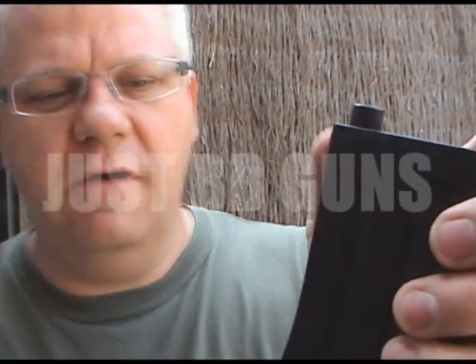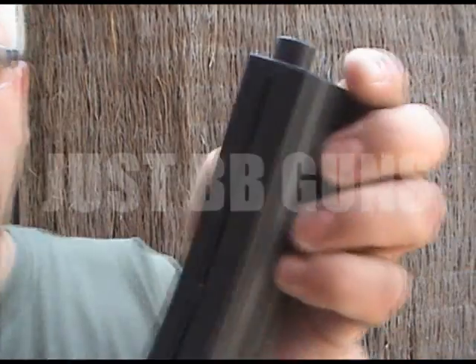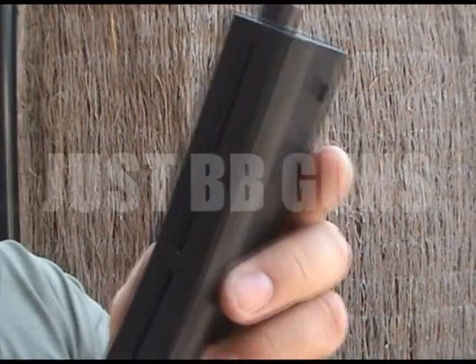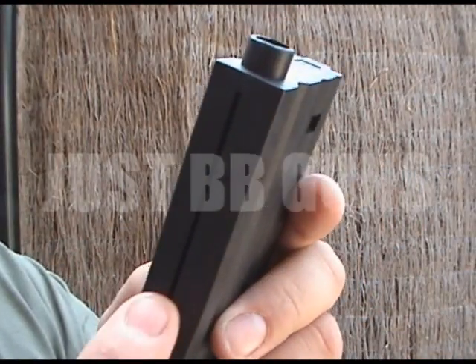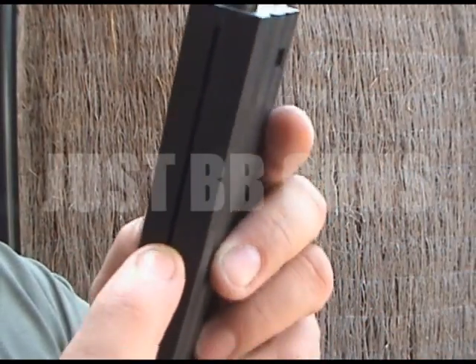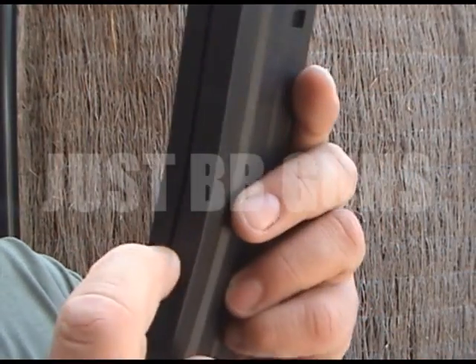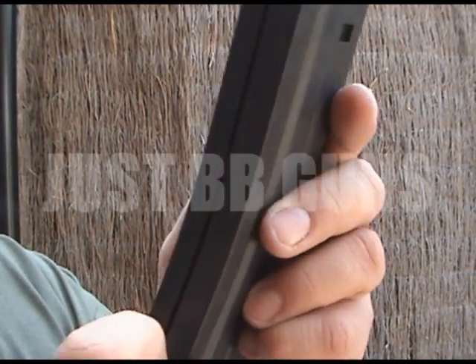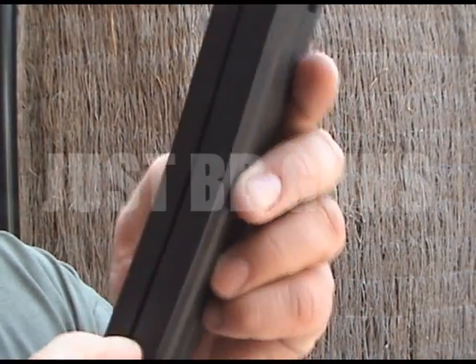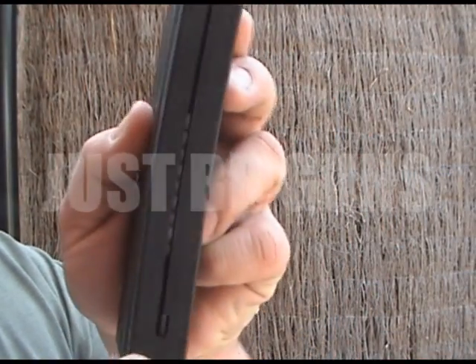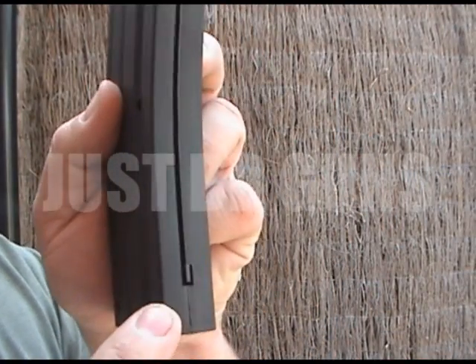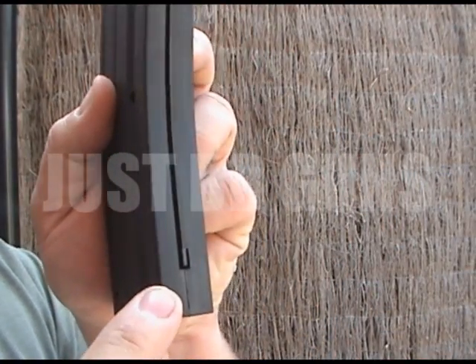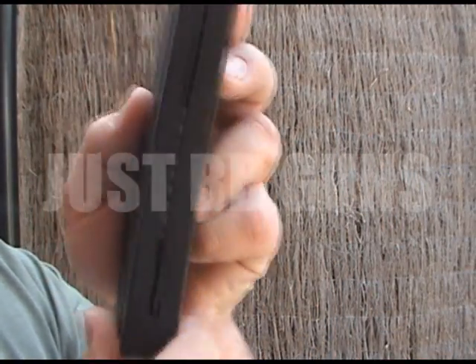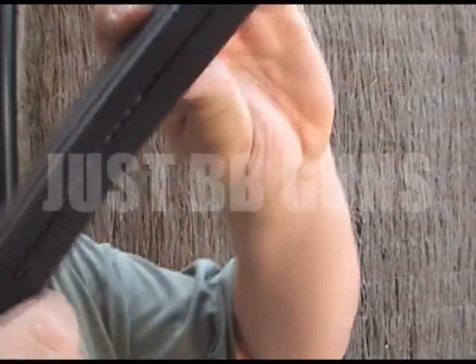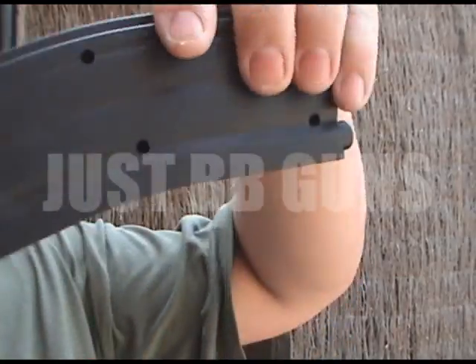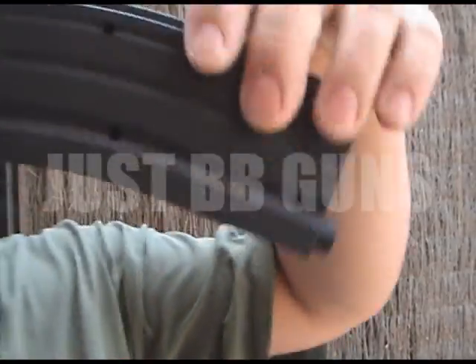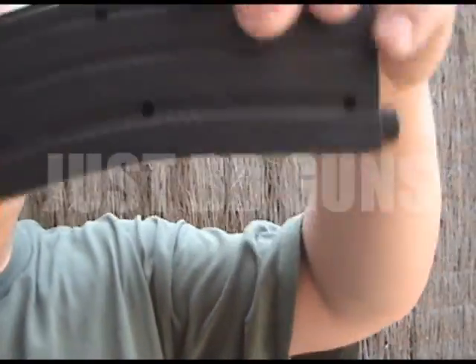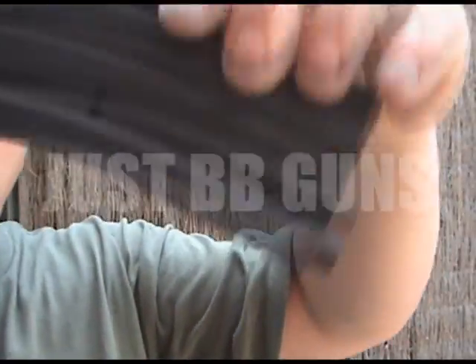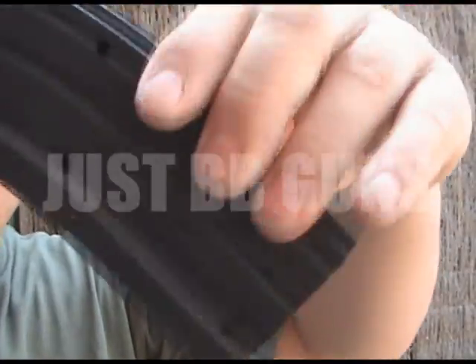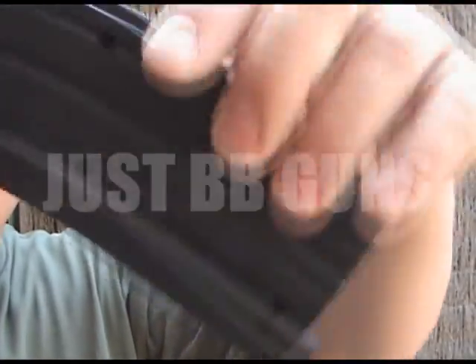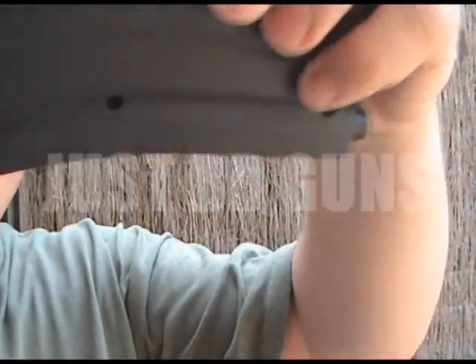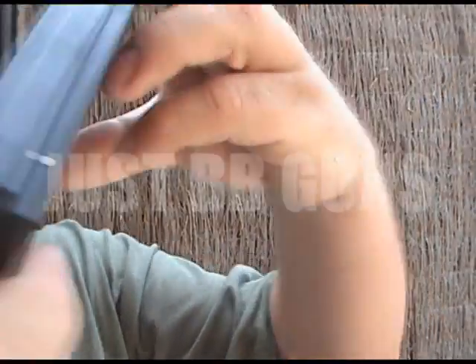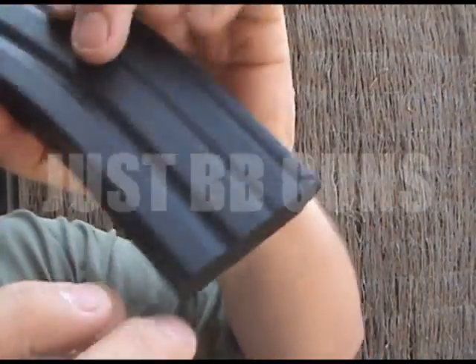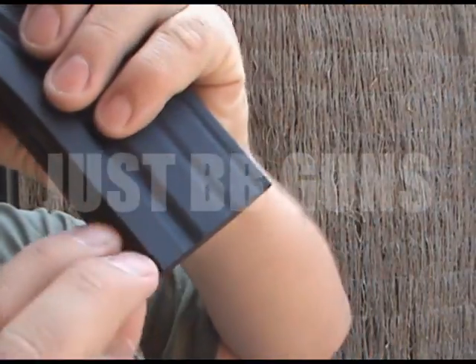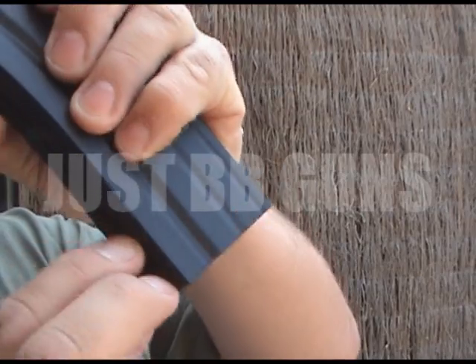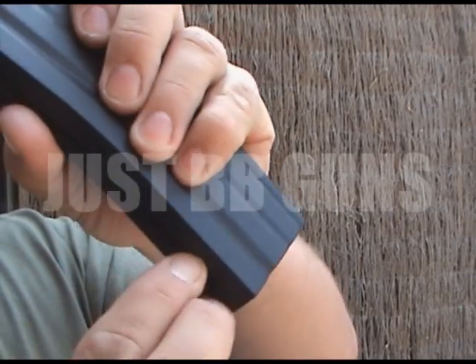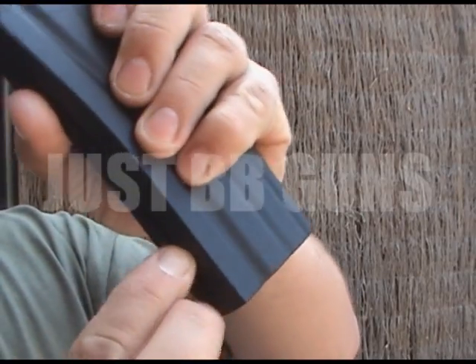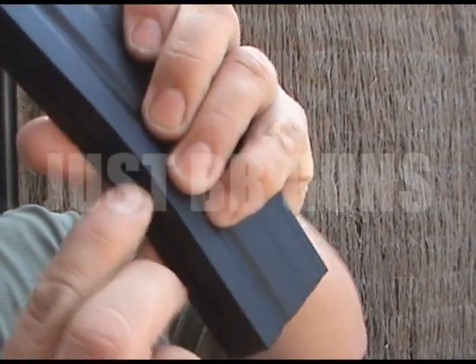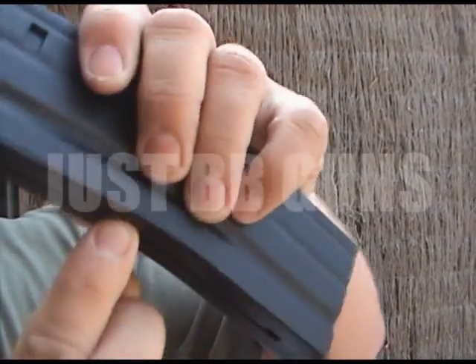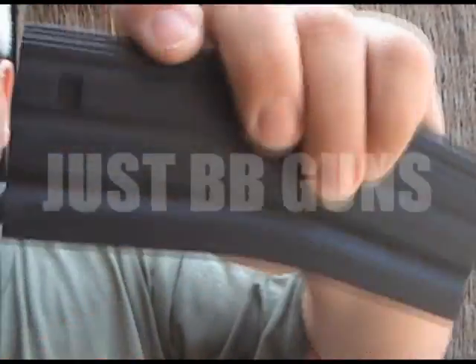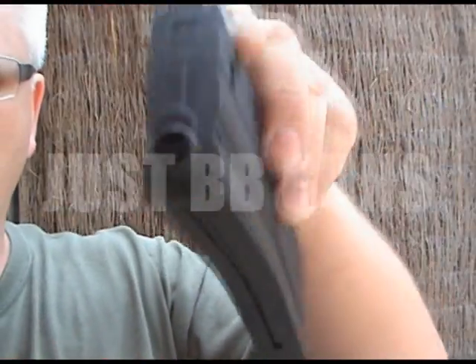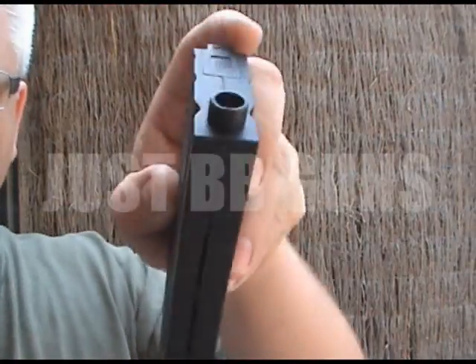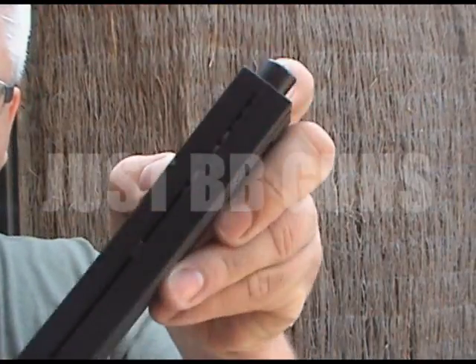Very very simple magazine. Basically just pull the spring down, clip it into position just down here, hit it up. Just tap the back of the board a few times. Release it gently and there you are.